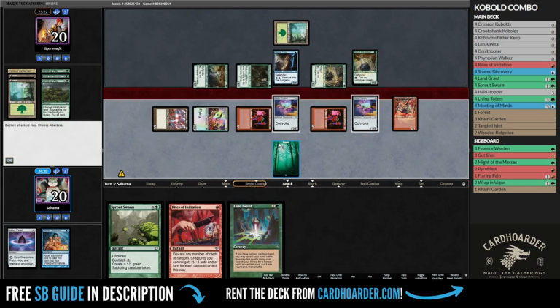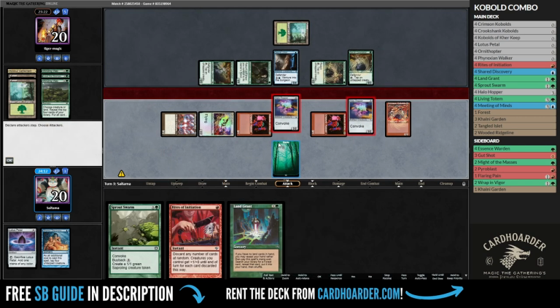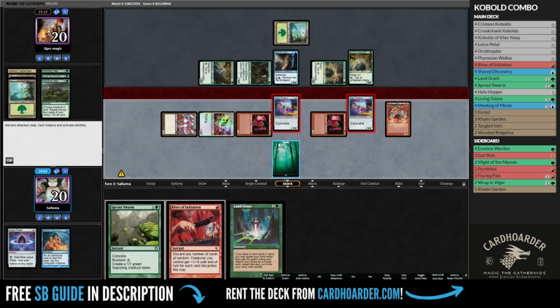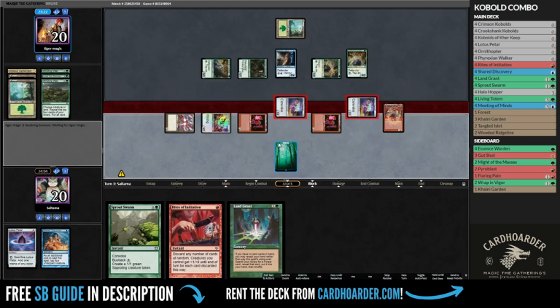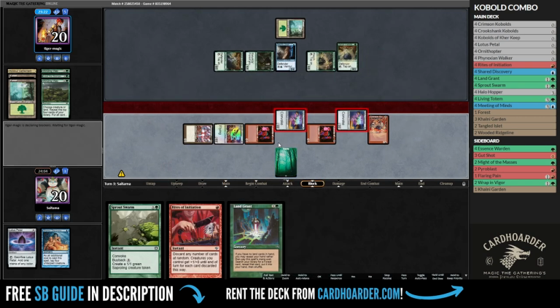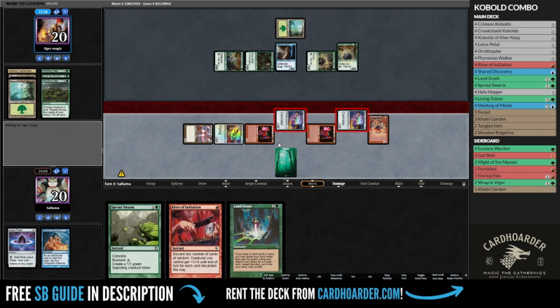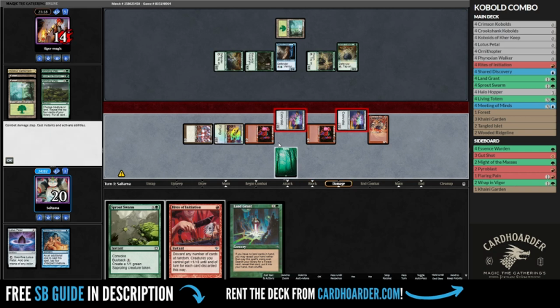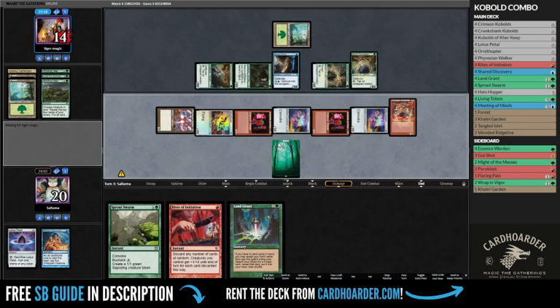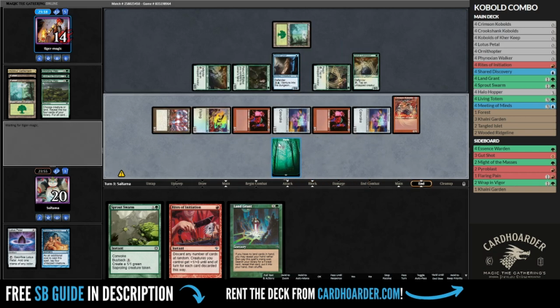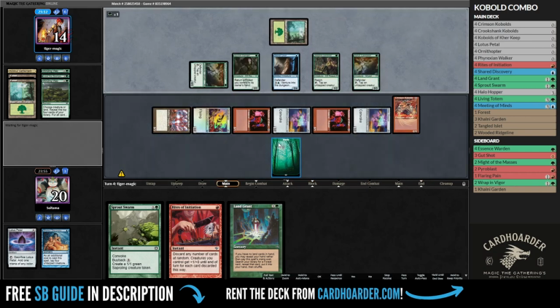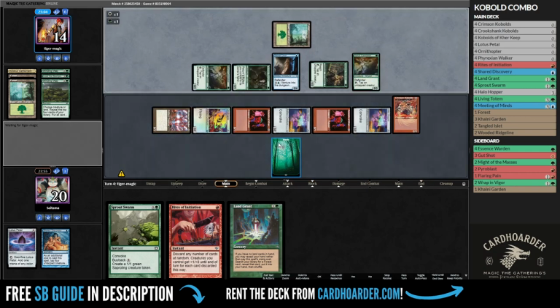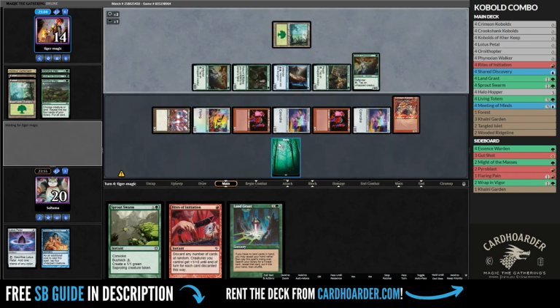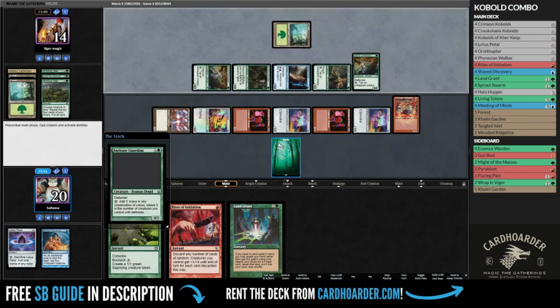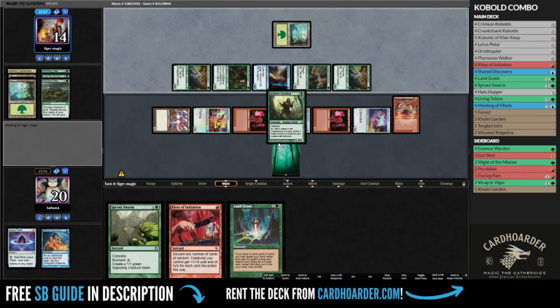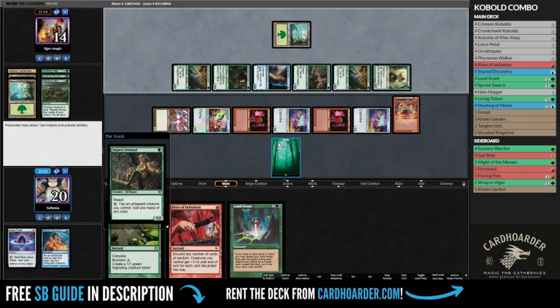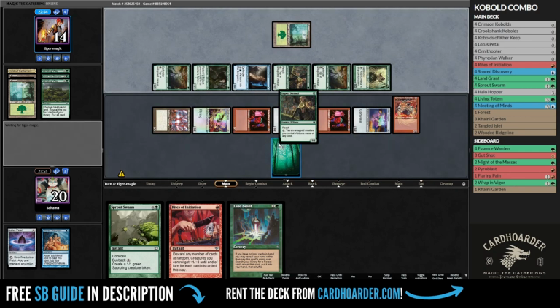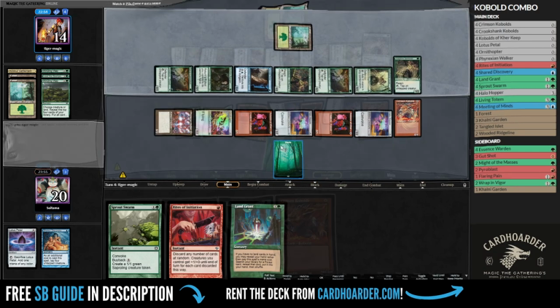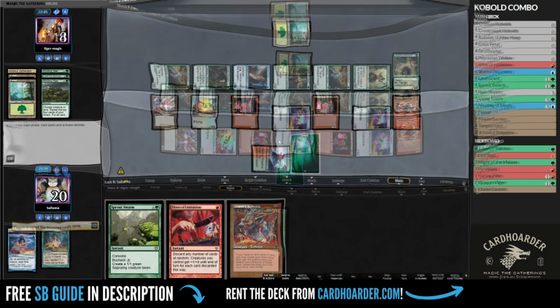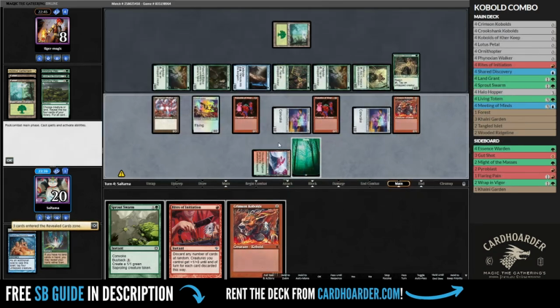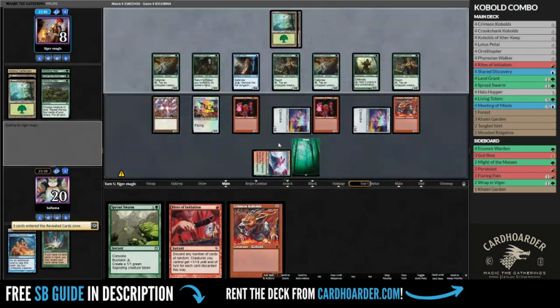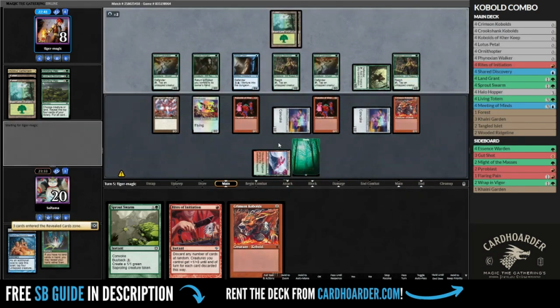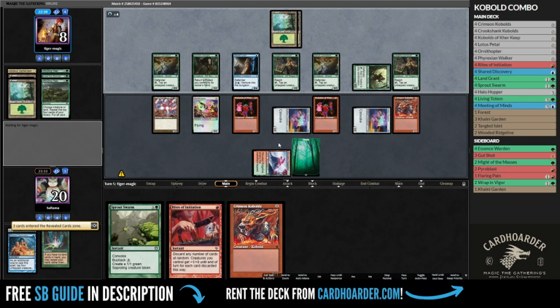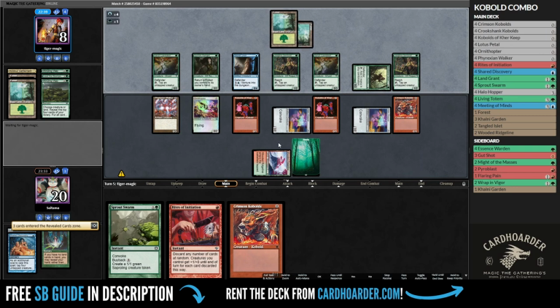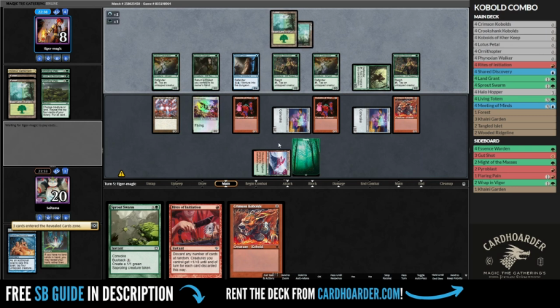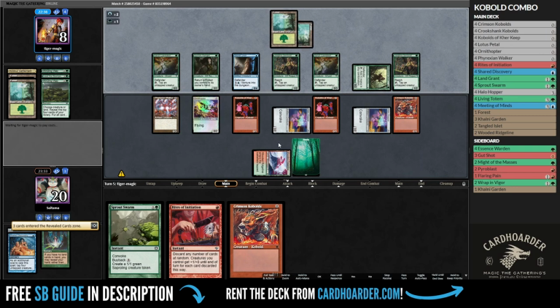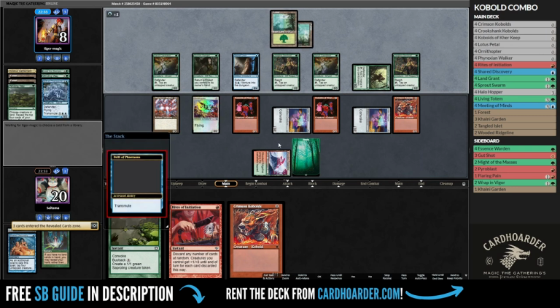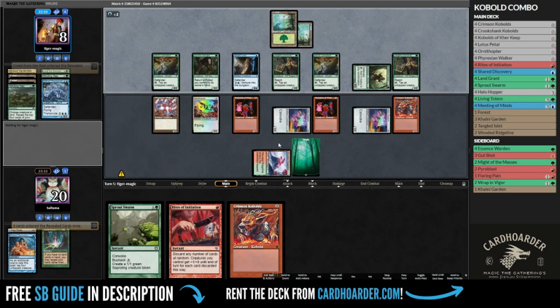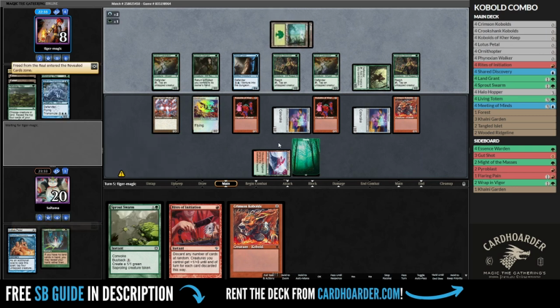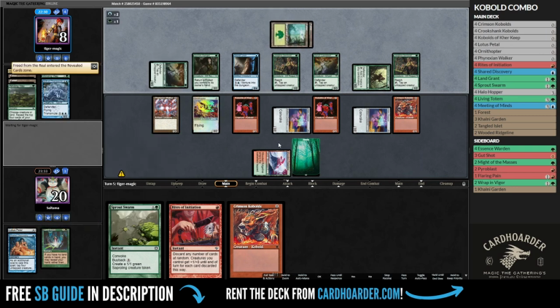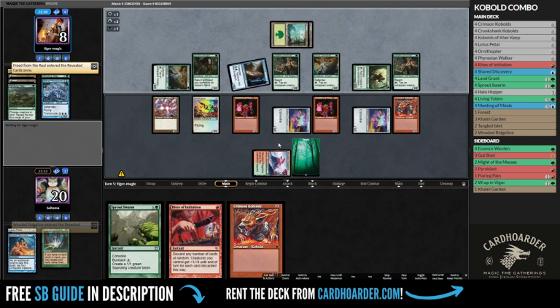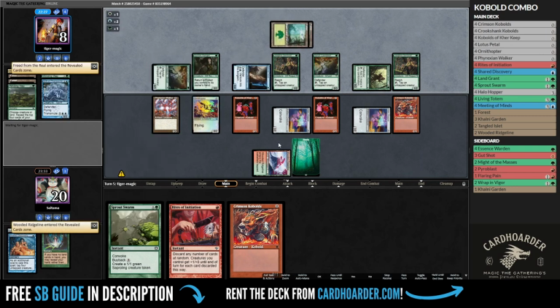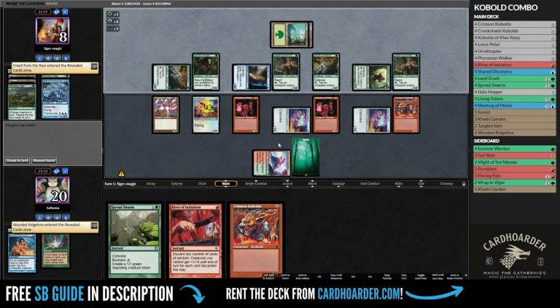As planned, I drew 3 more cards on my turn, but I drew a land and a land grant, which set me back 2 turns. With a board full of combo pieces, my opponent found the missing ones and won game number 1.